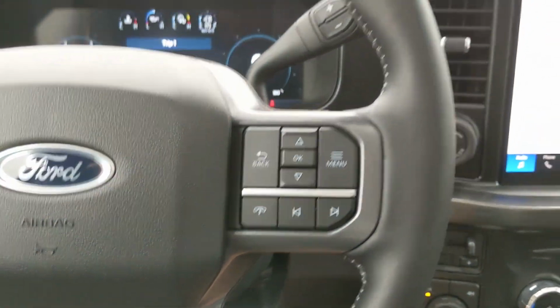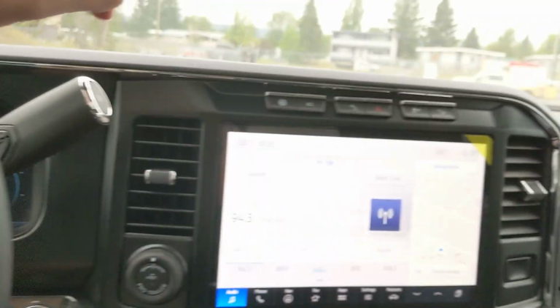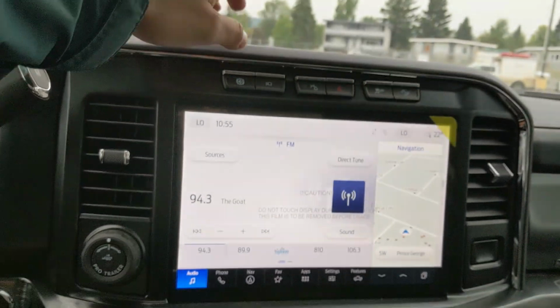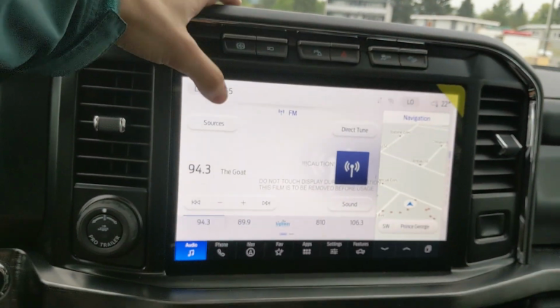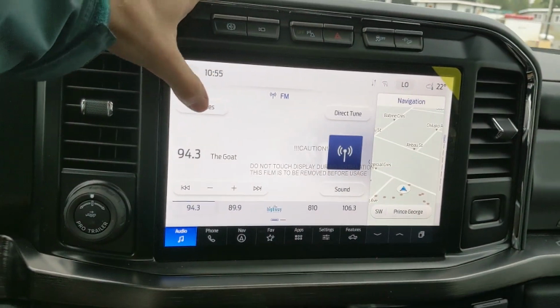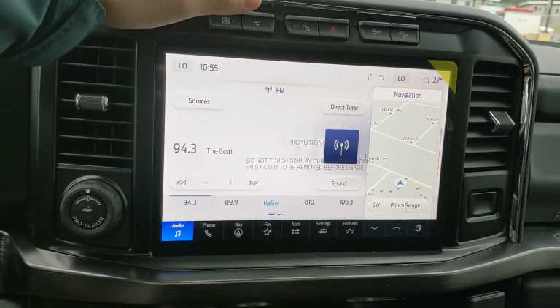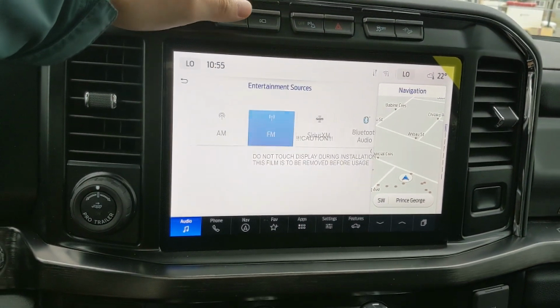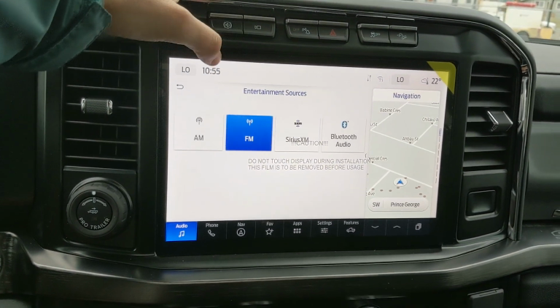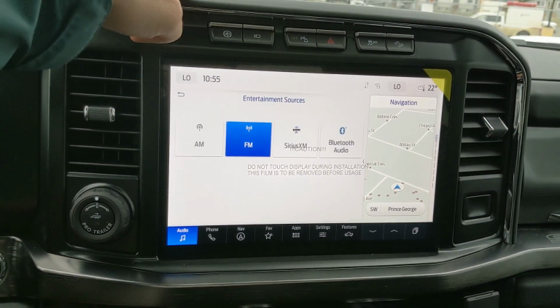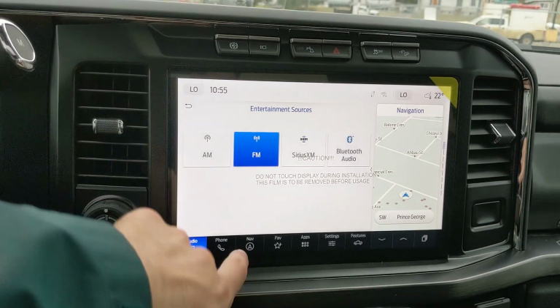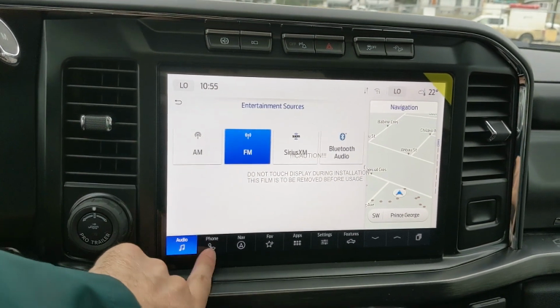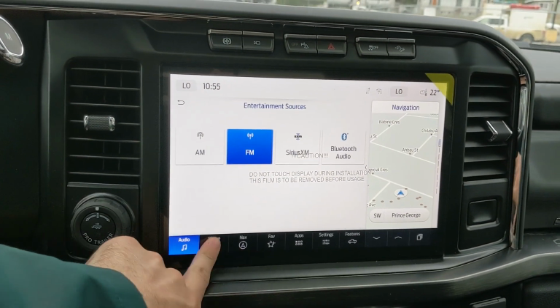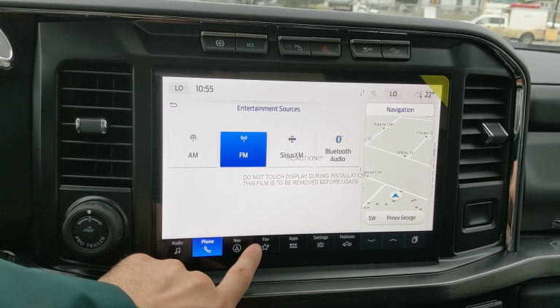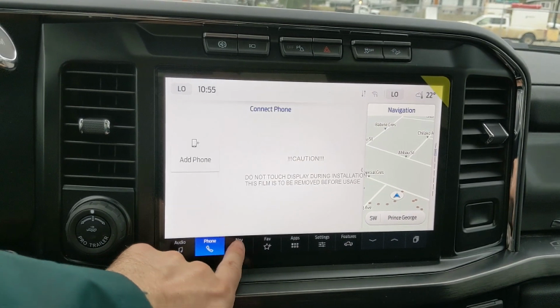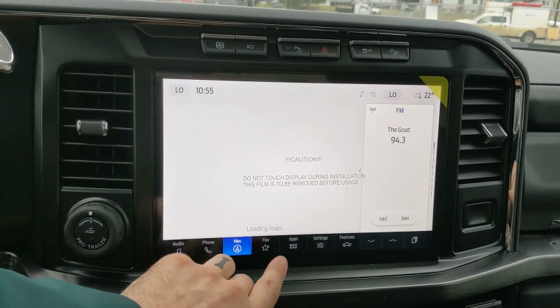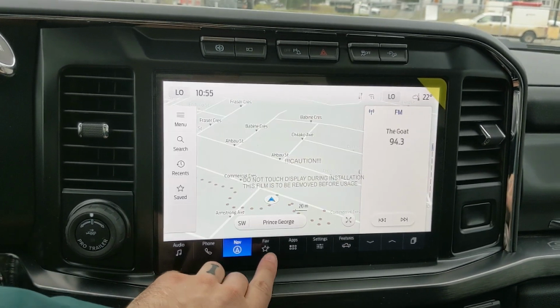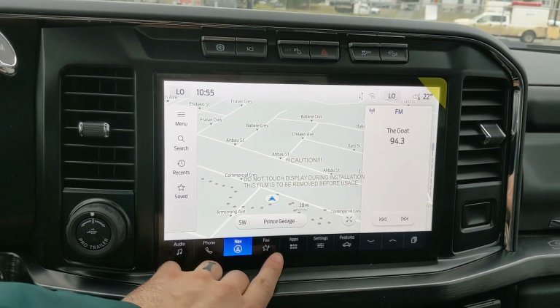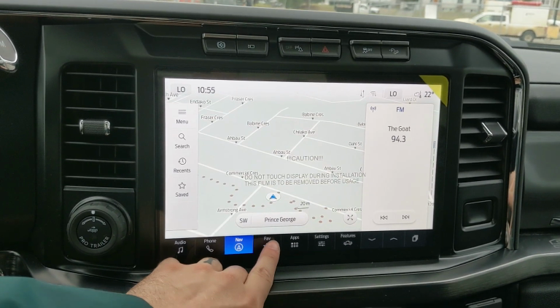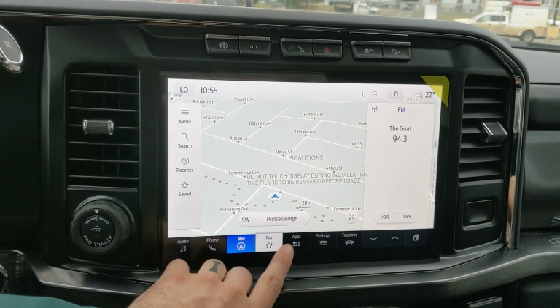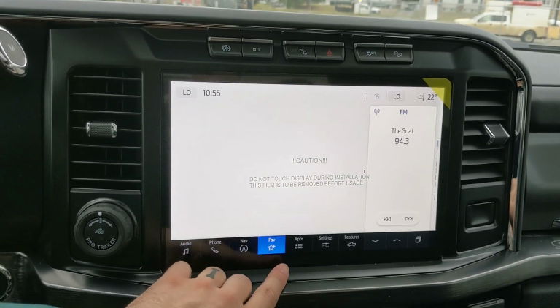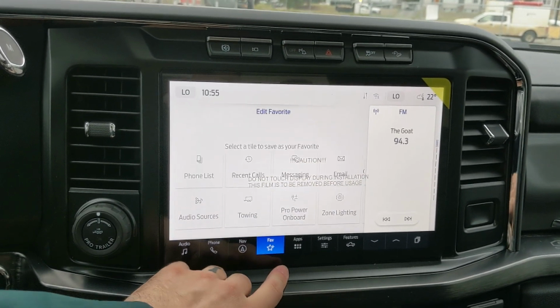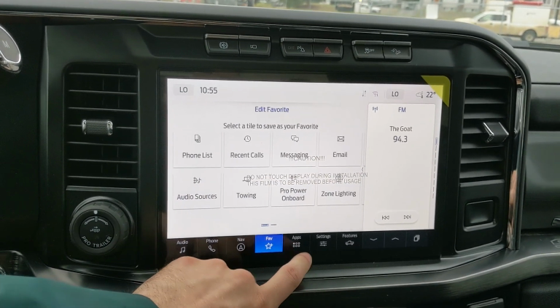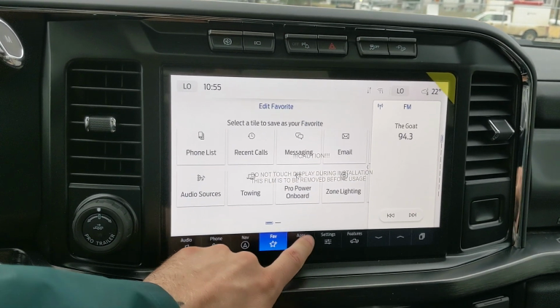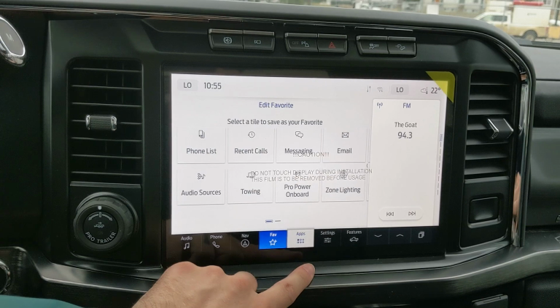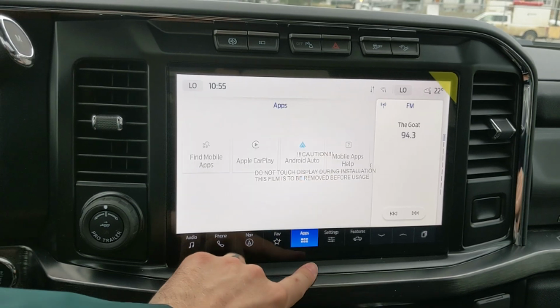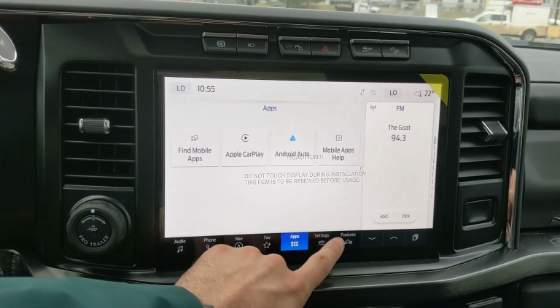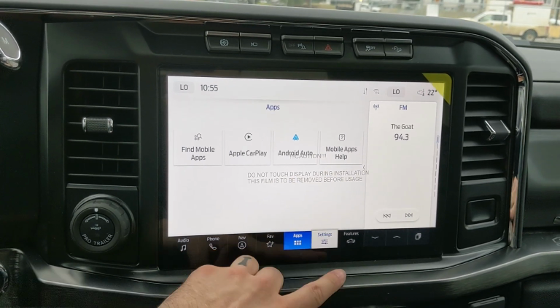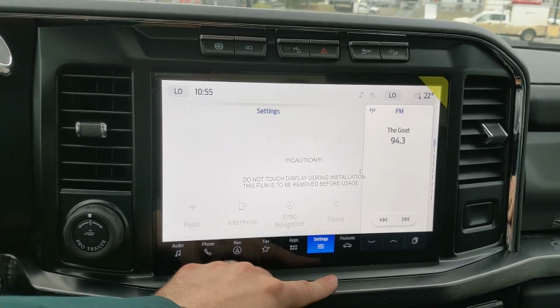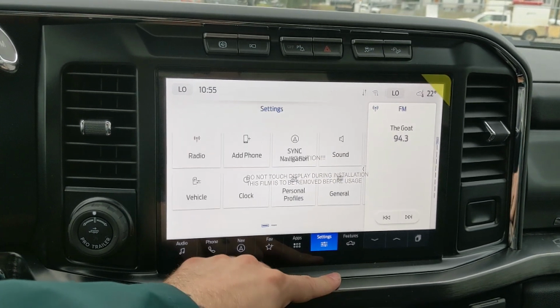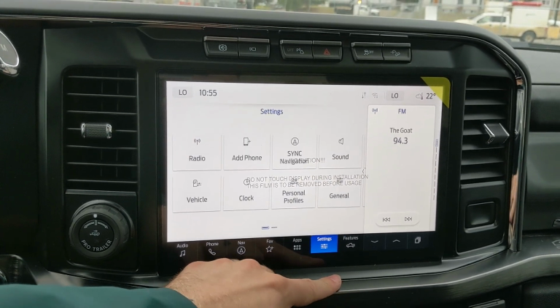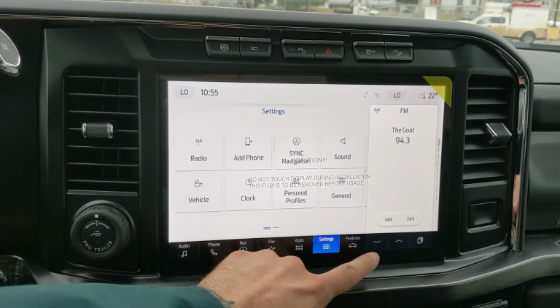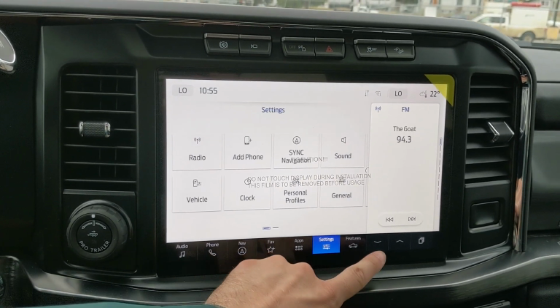Moving on to your center infotainment screen, which is radio, SiriusXM, and Bluetooth capable. You have your Bluetooth phone controls, navigation so you hopefully won't get lost, a favorite screen for all your most used apps and settings, whatever apps you may have installed, and settings for your screen and other features around your vehicle.